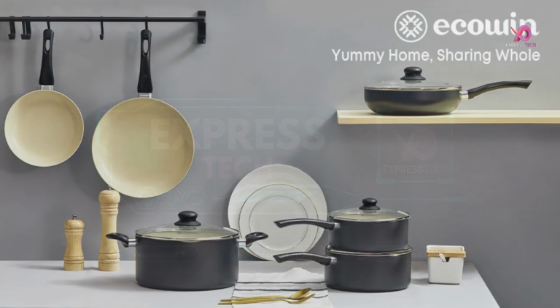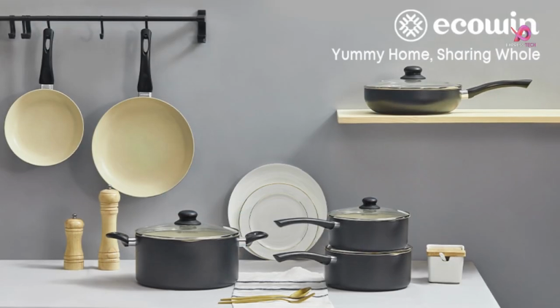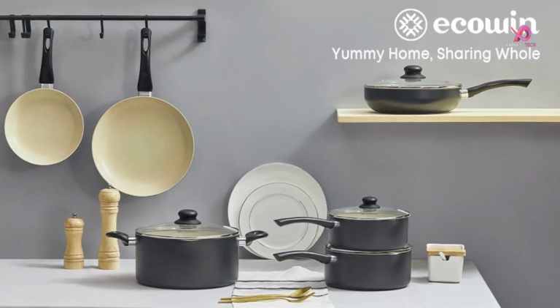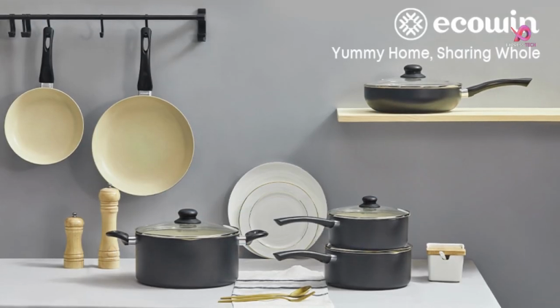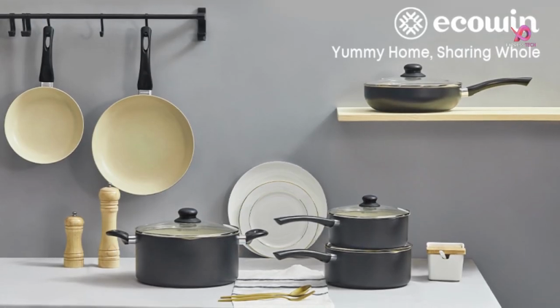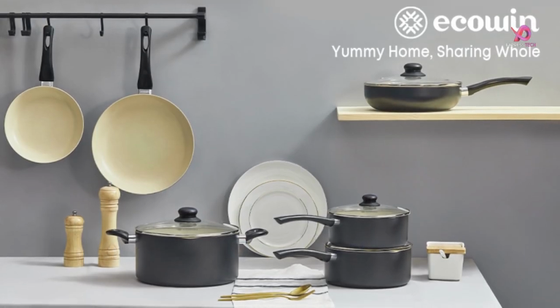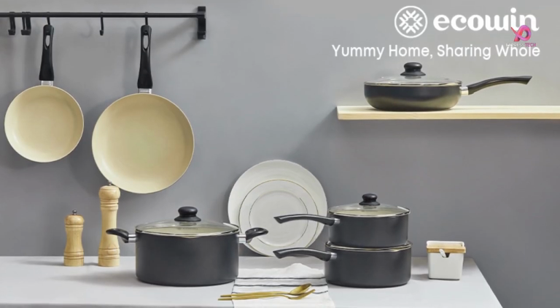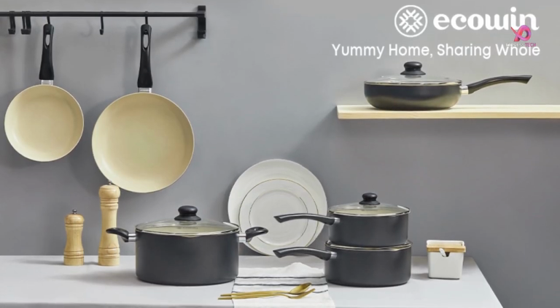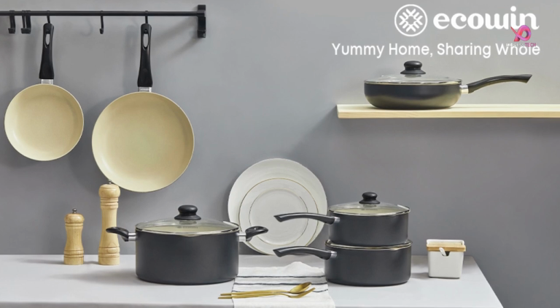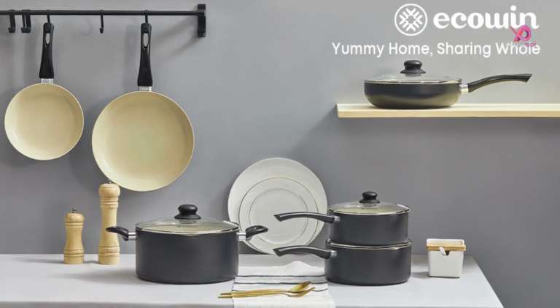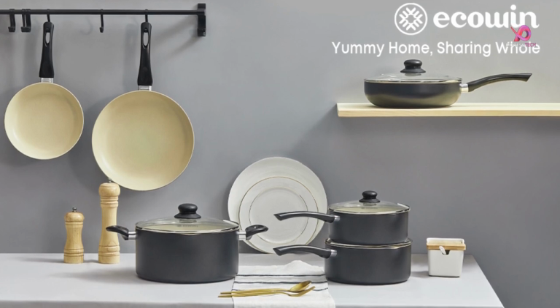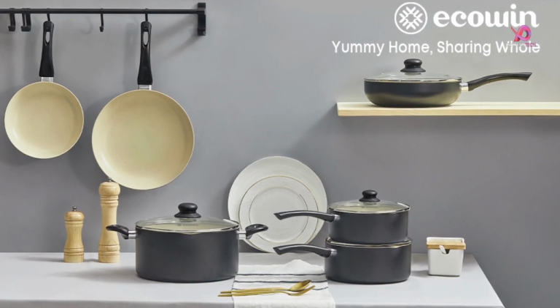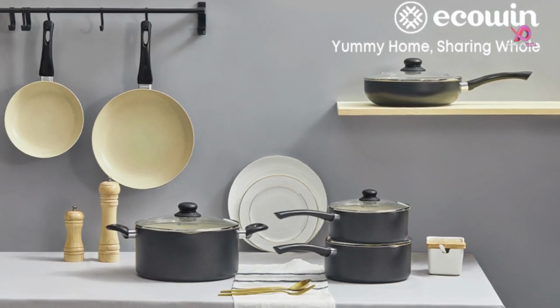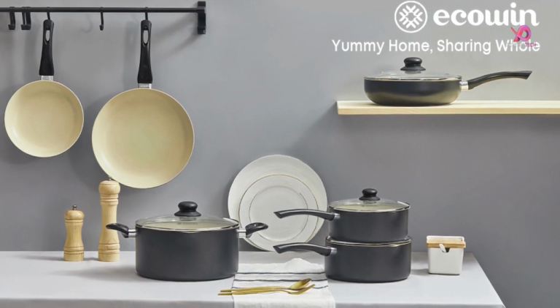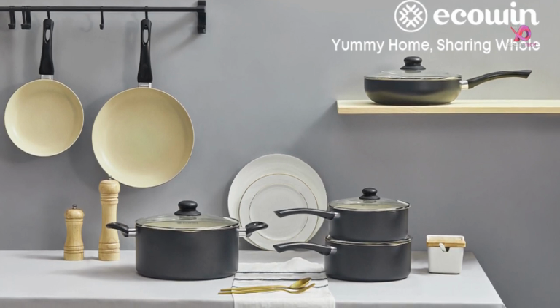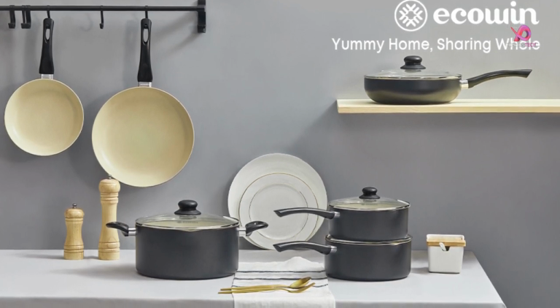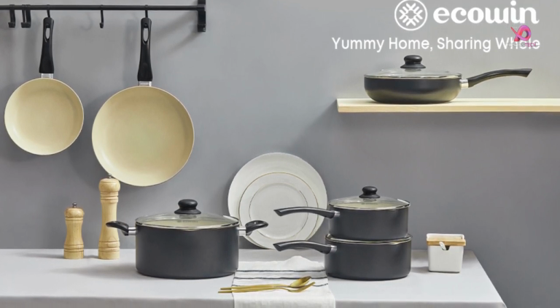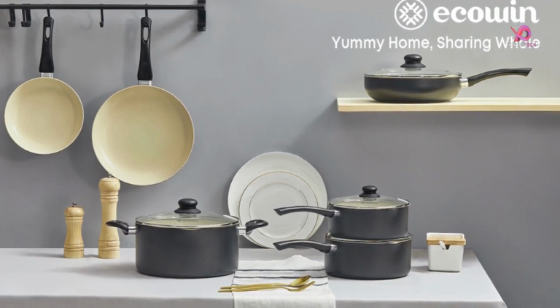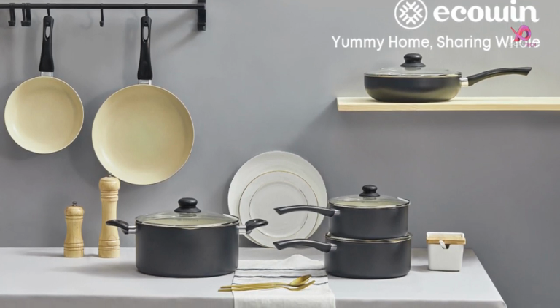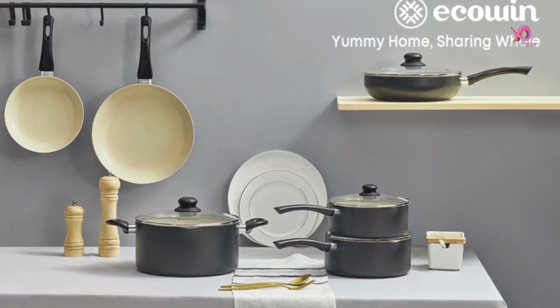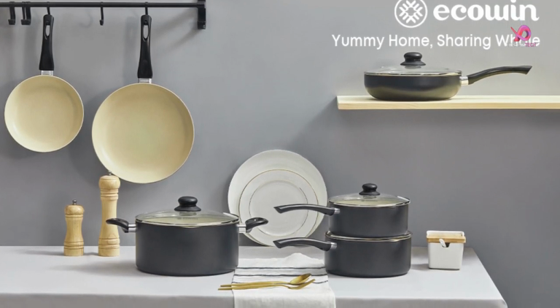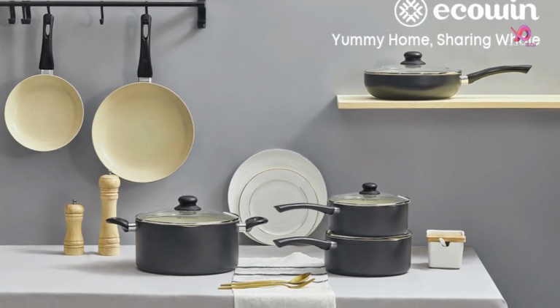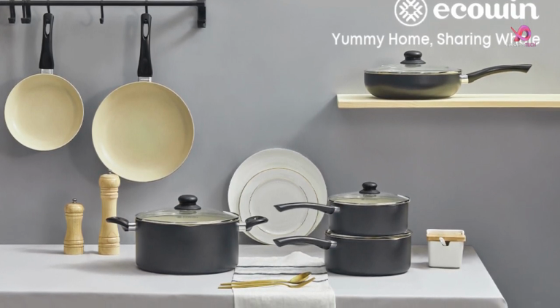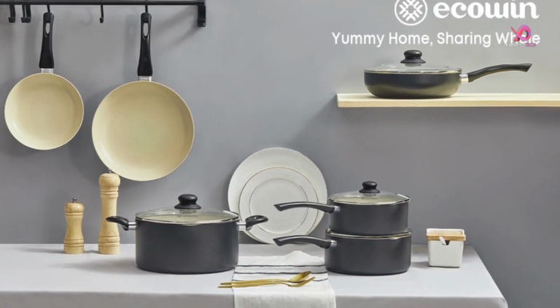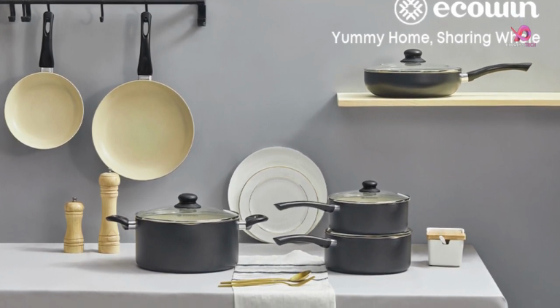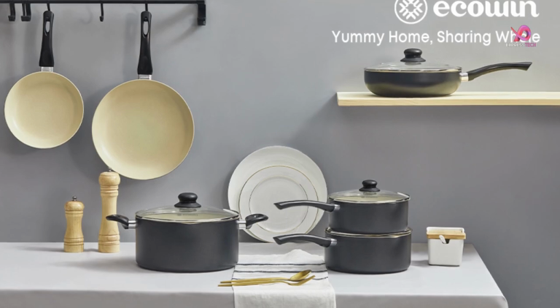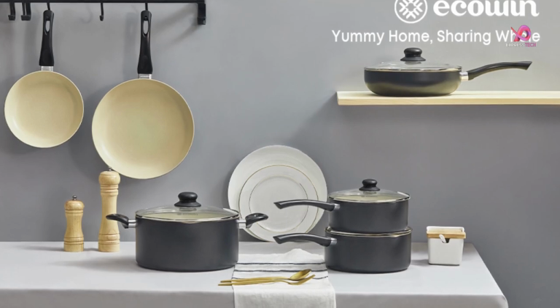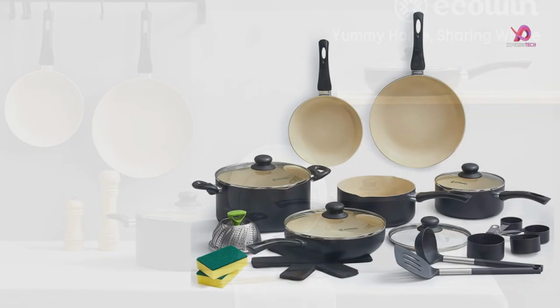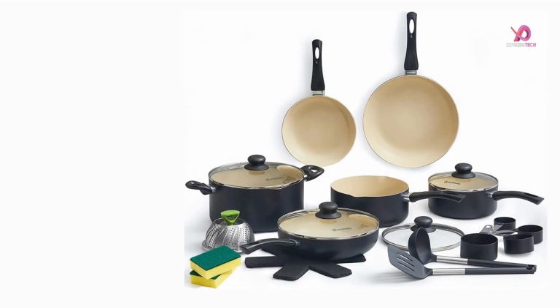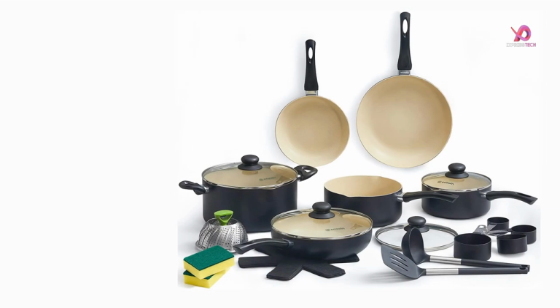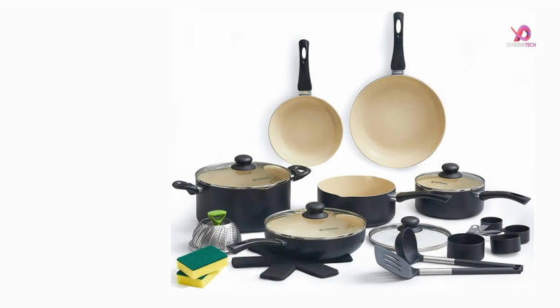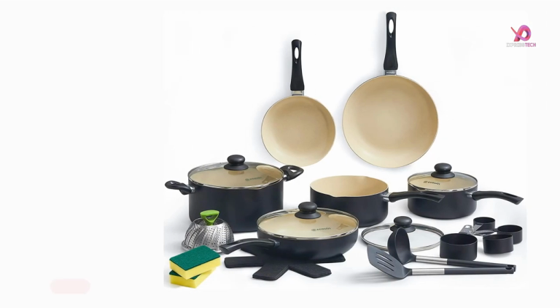Are you tired of dealing with messy and sticky cookware while cooking? Do you want to upgrade your kitchen with a set of granite-coating non-stick cookware that will make your life easier?